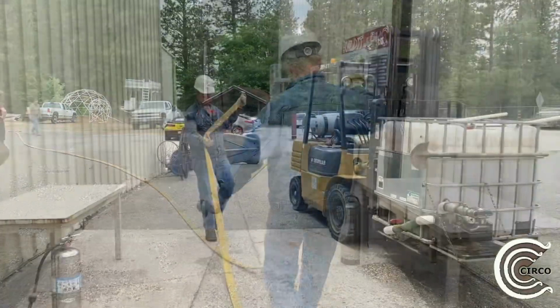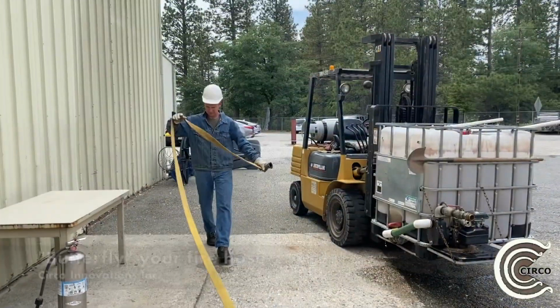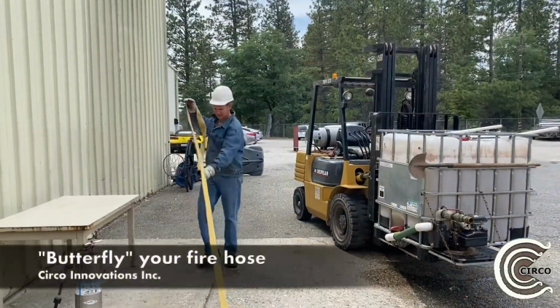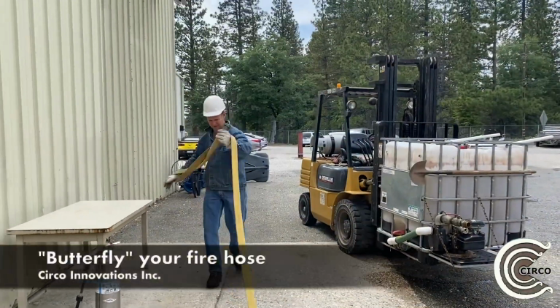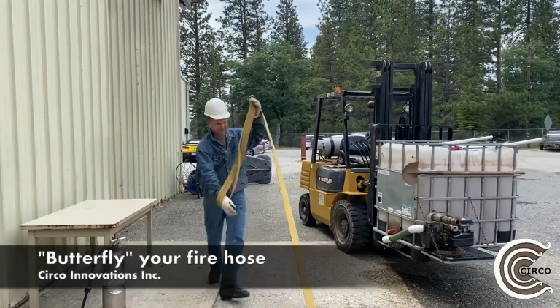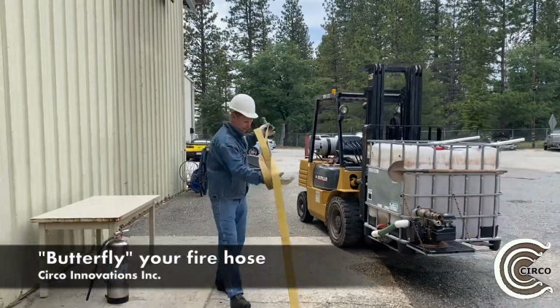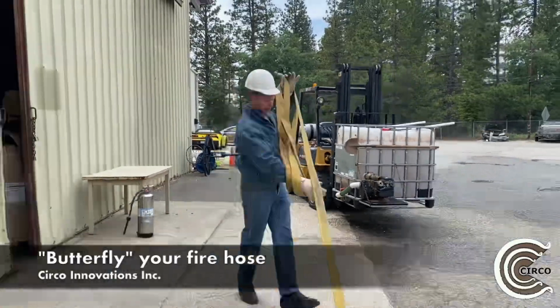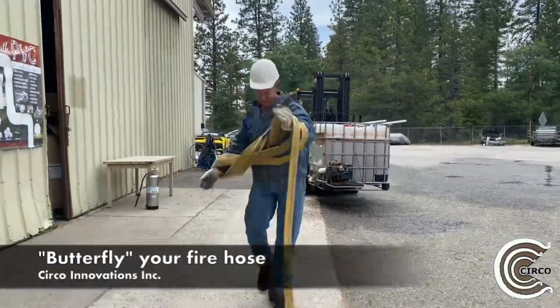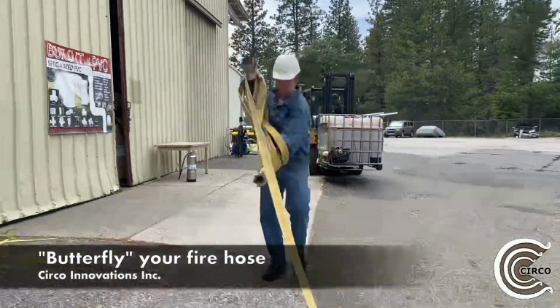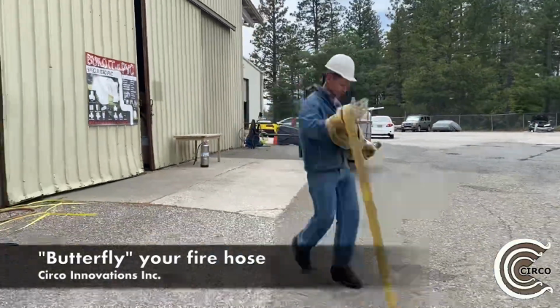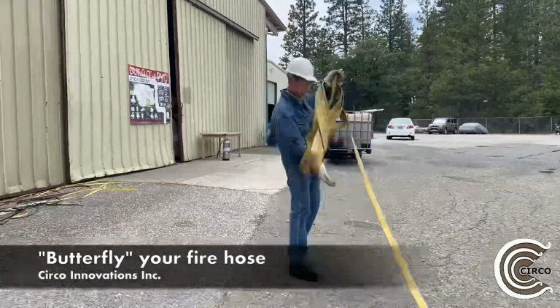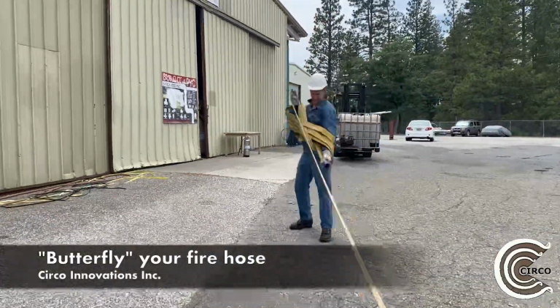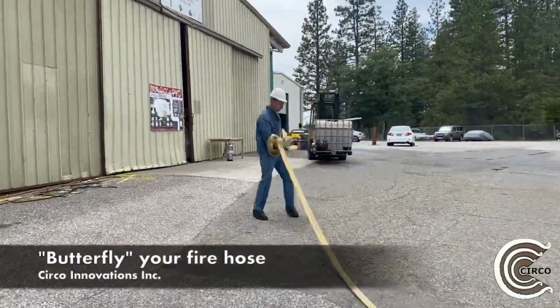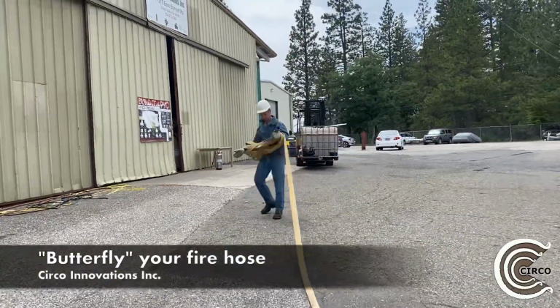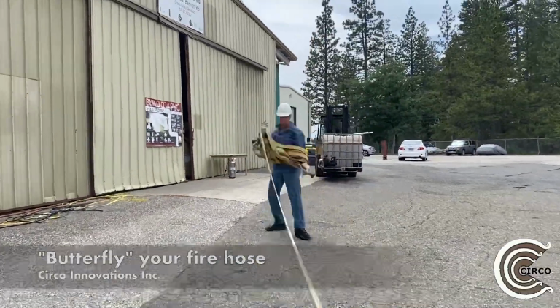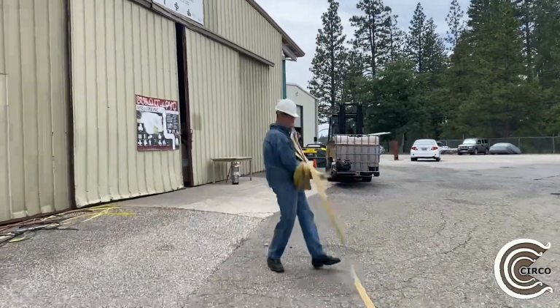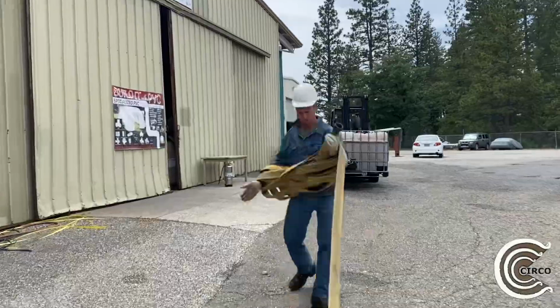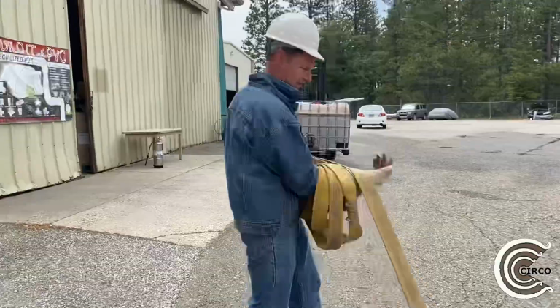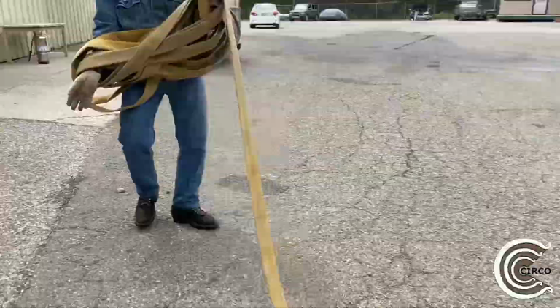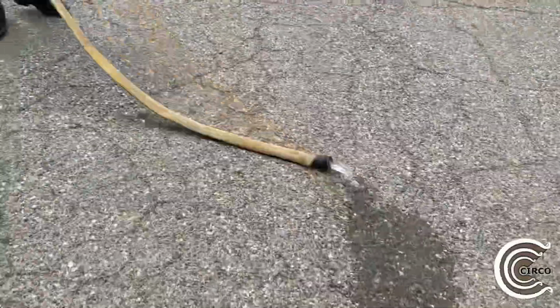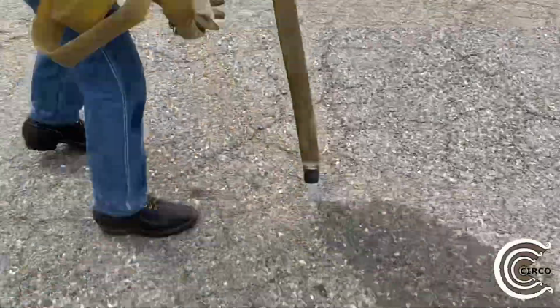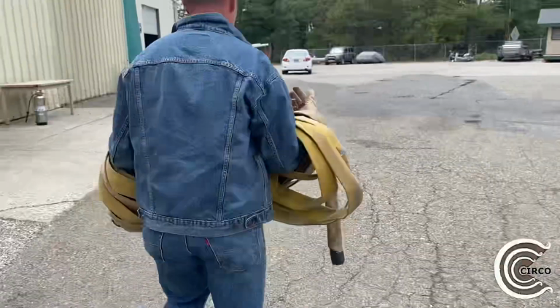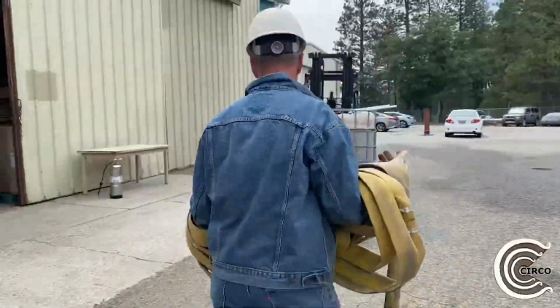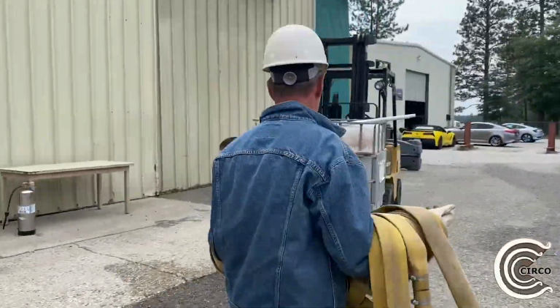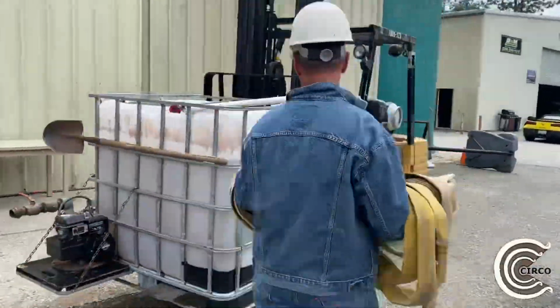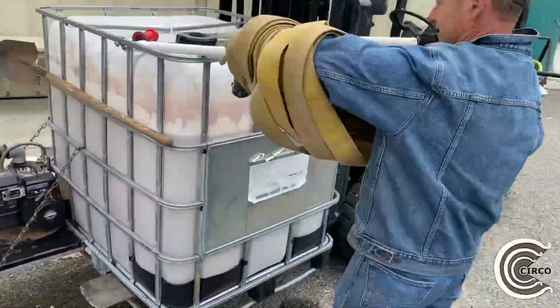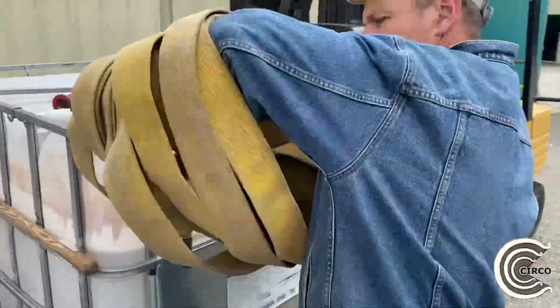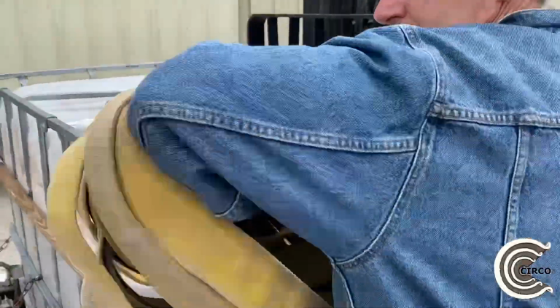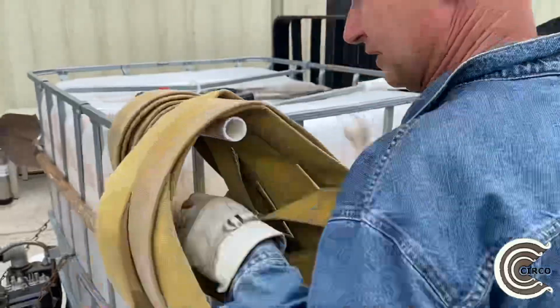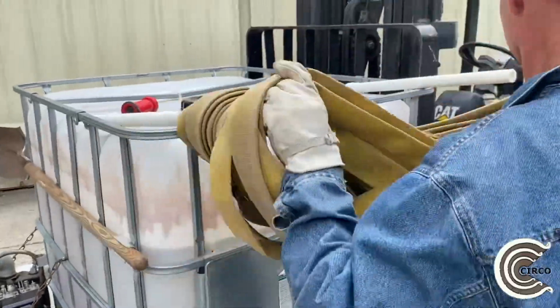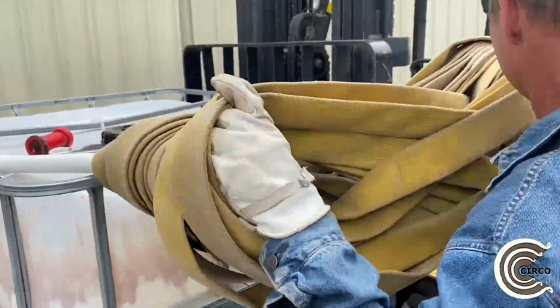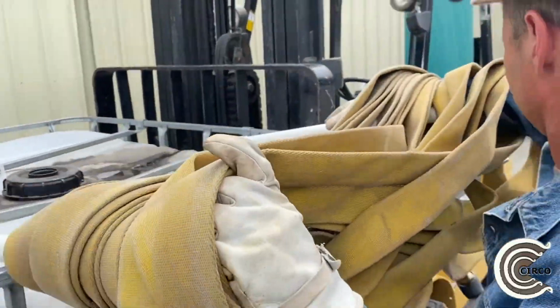Next, you're going to empty your hose and use the butterfly method to go ahead and gather that hose and place it back onto the forklift fire truck. The butterfly method is an efficient way to store your hose, especially if you're going to redeploy it in only a few minutes.